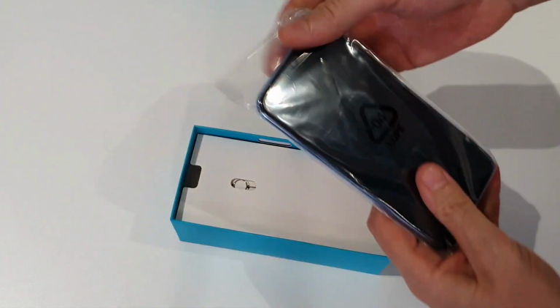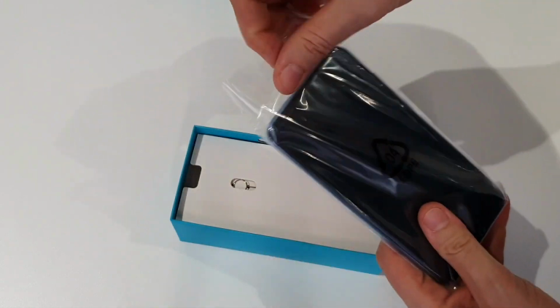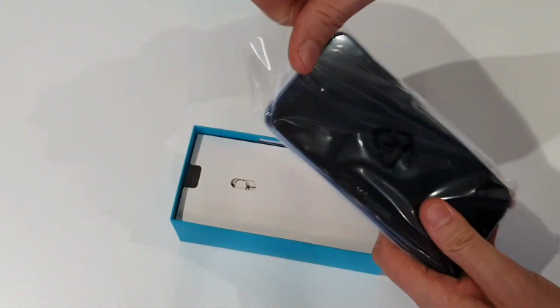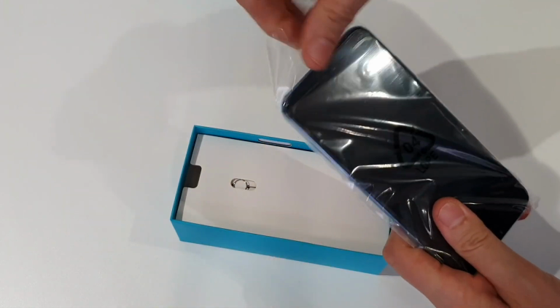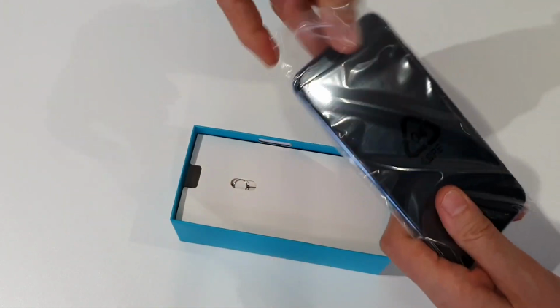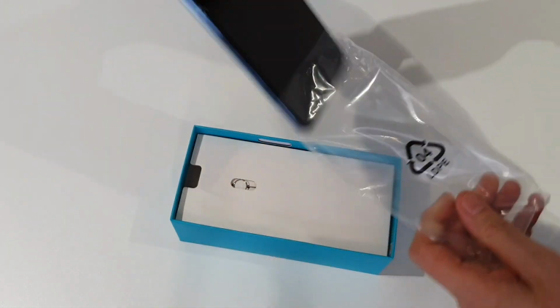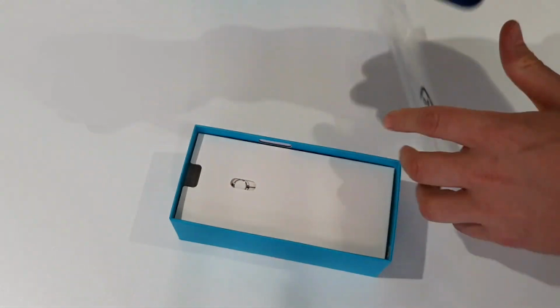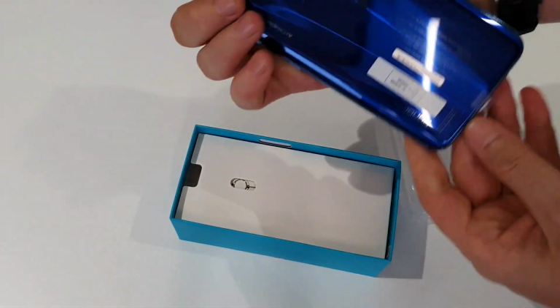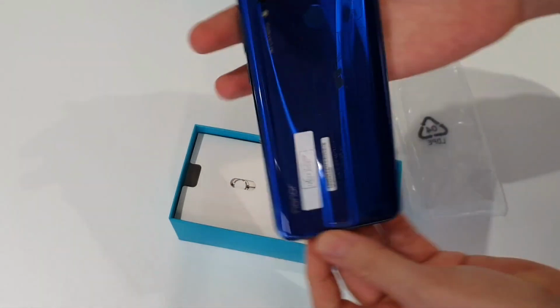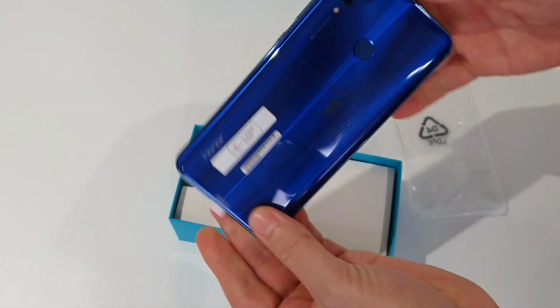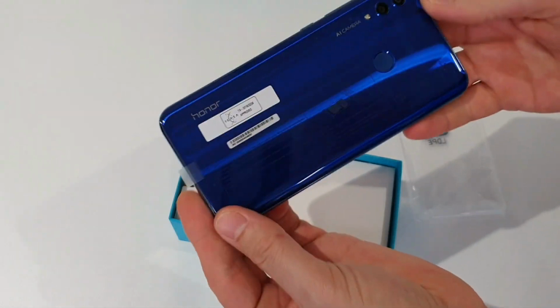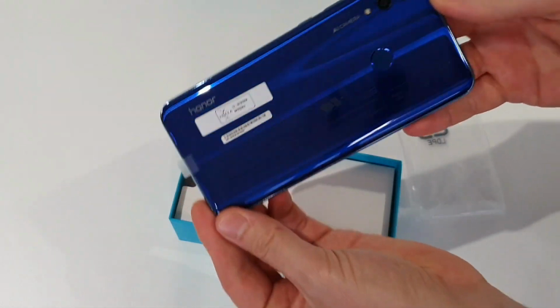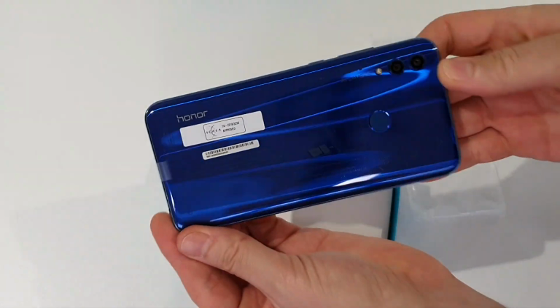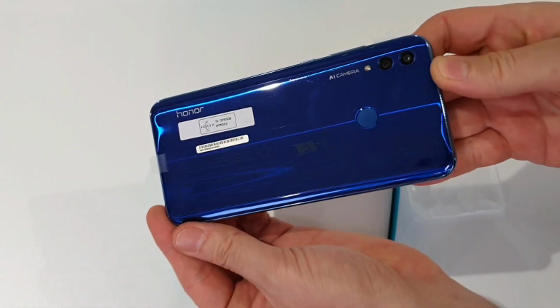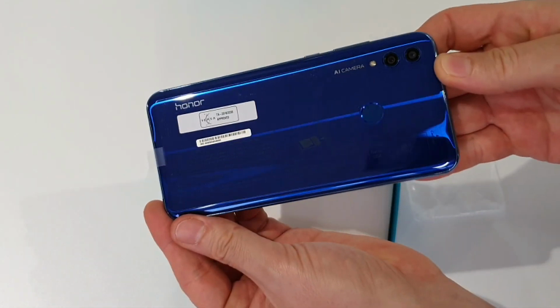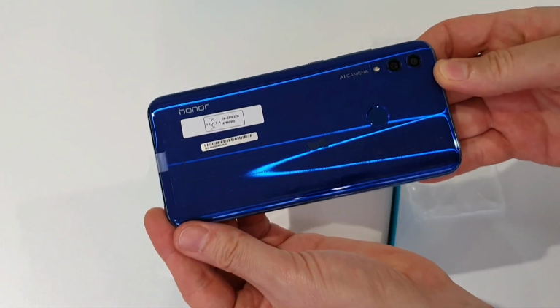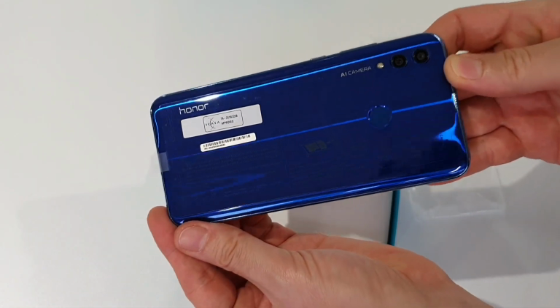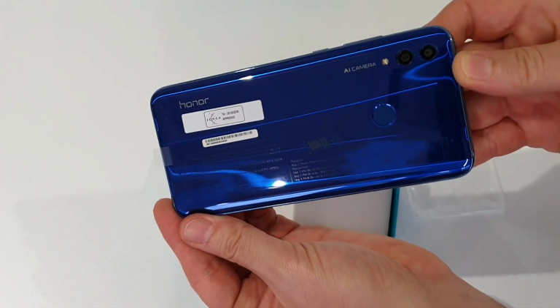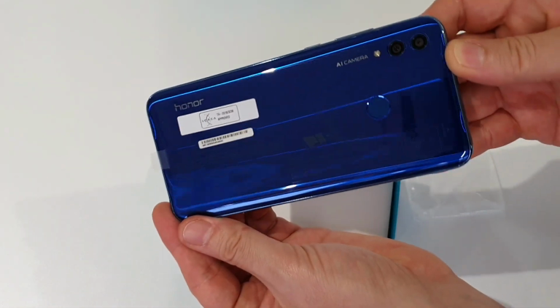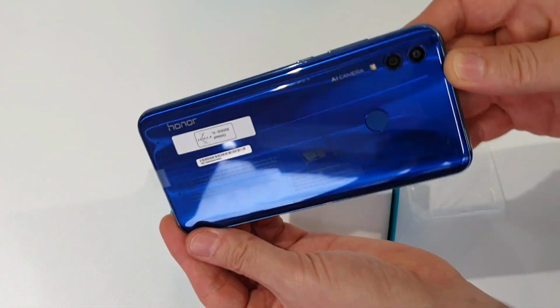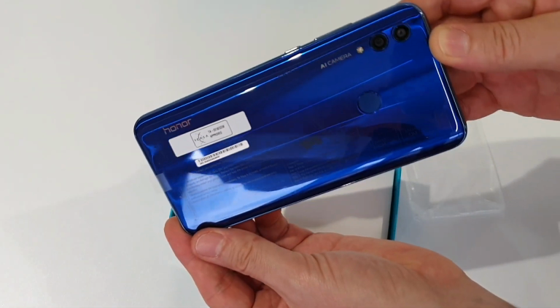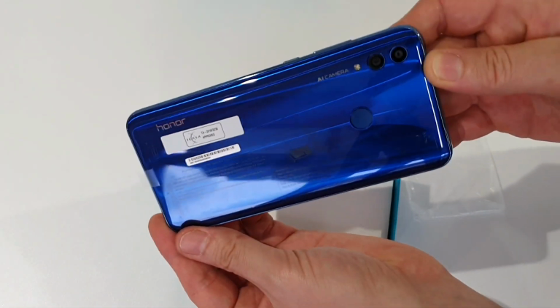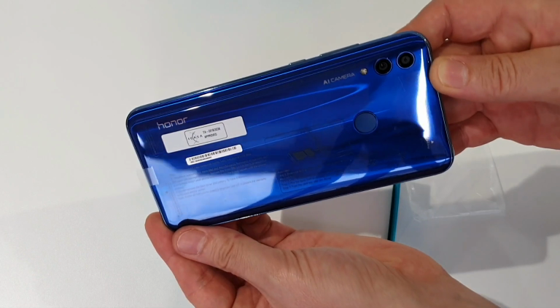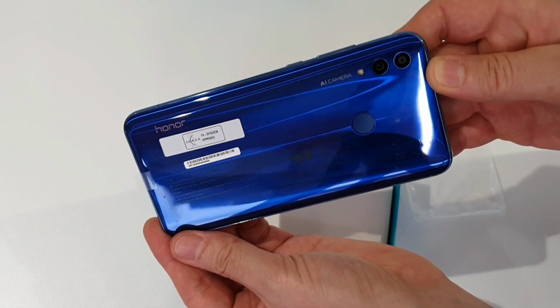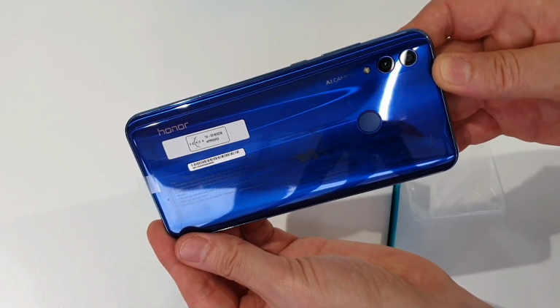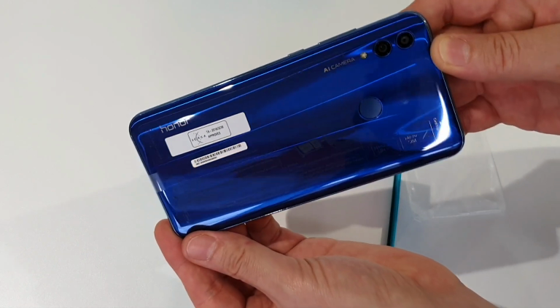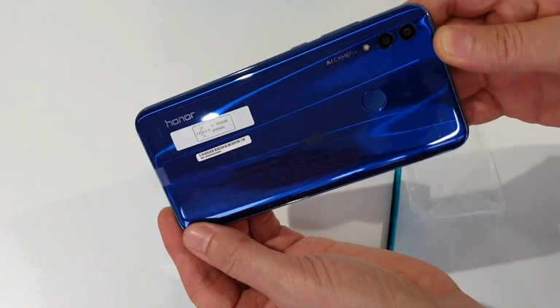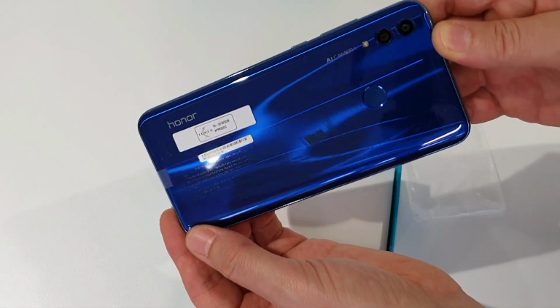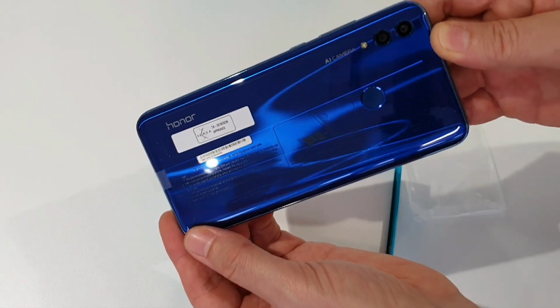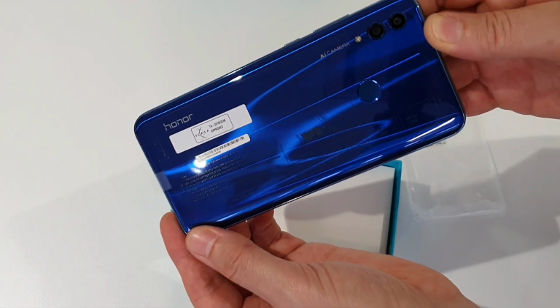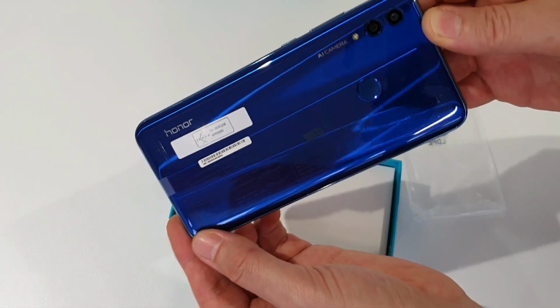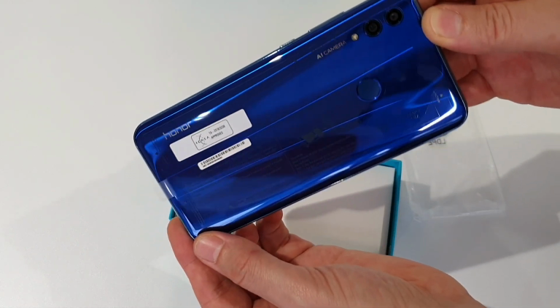First off, there's the colour. We've got the same sort of bluish hue that we've seen on so many Honor and Huawei devices, Huawei of course being the fancier parent company of Honor.